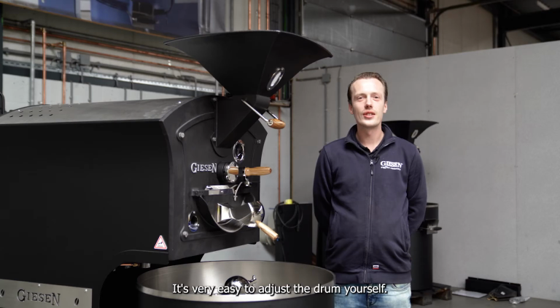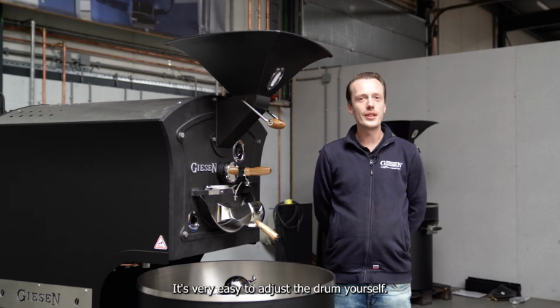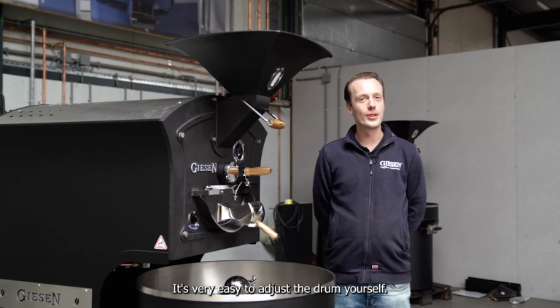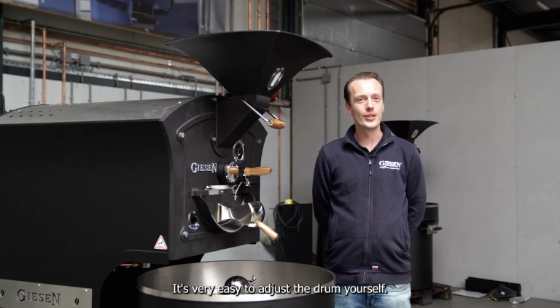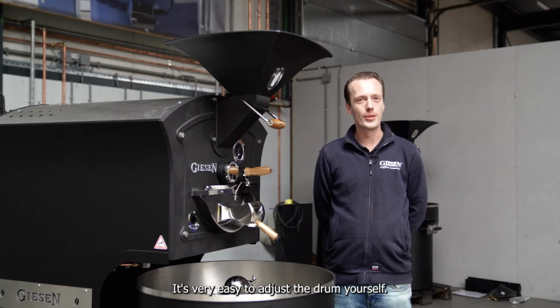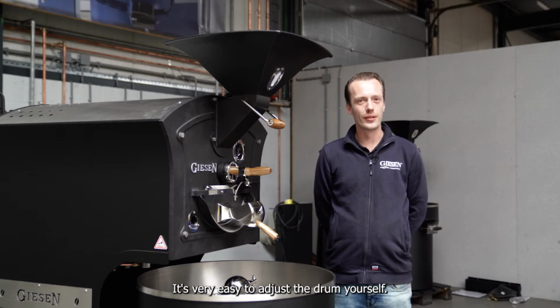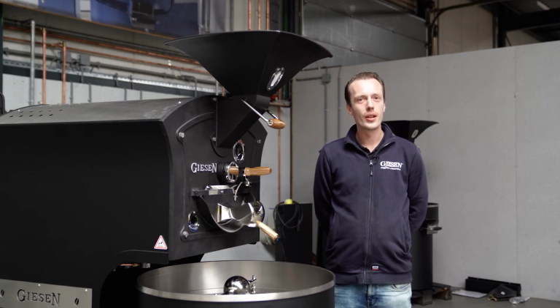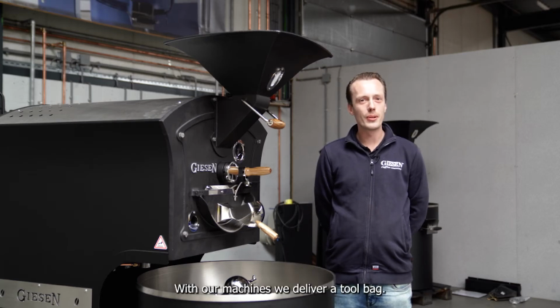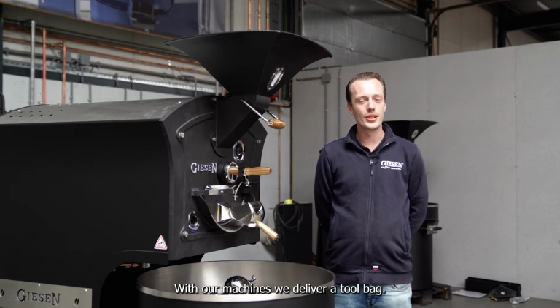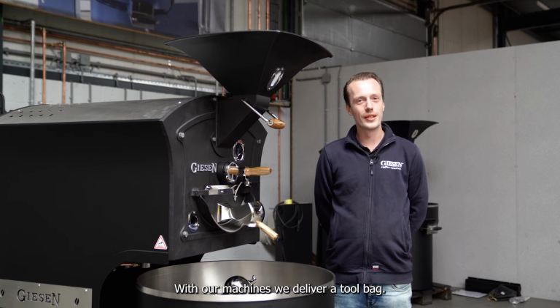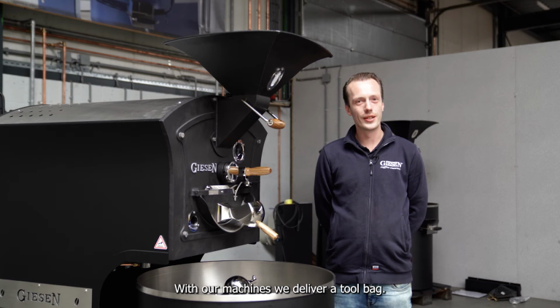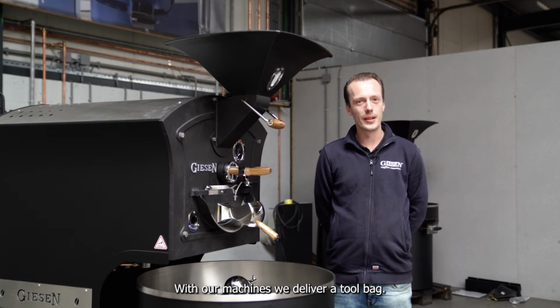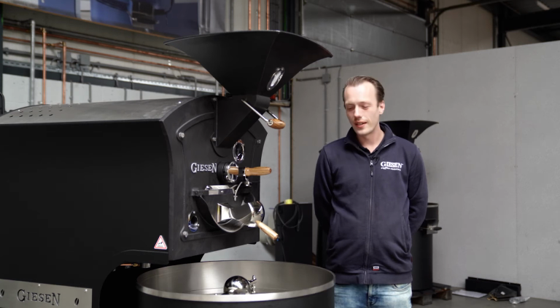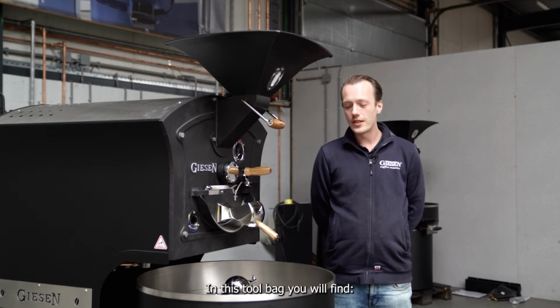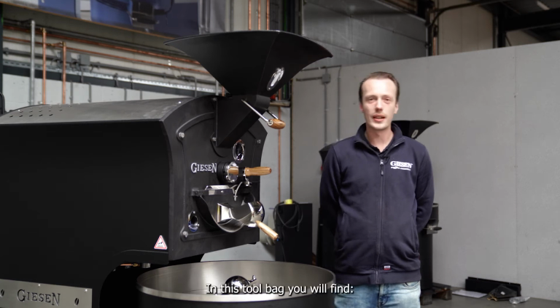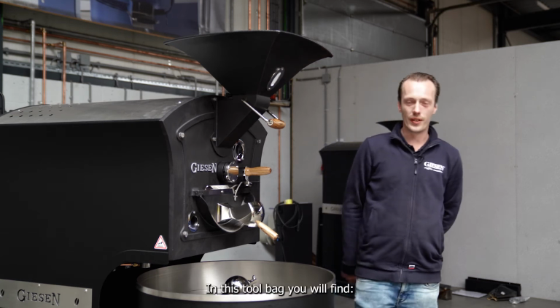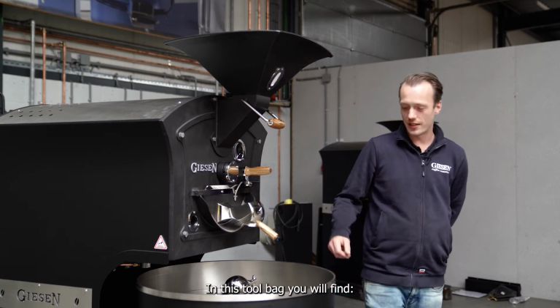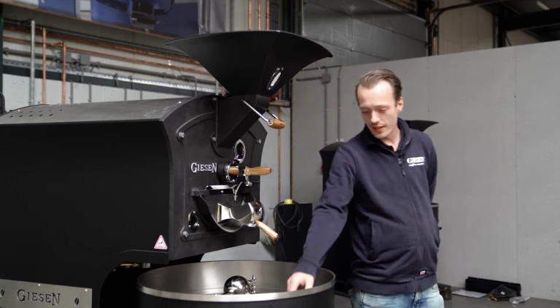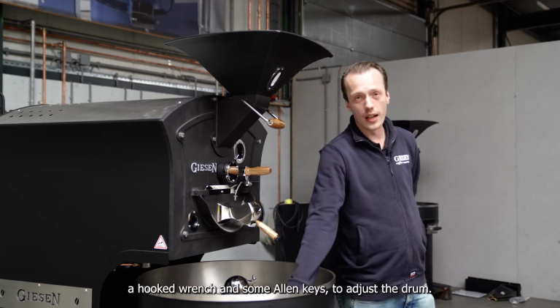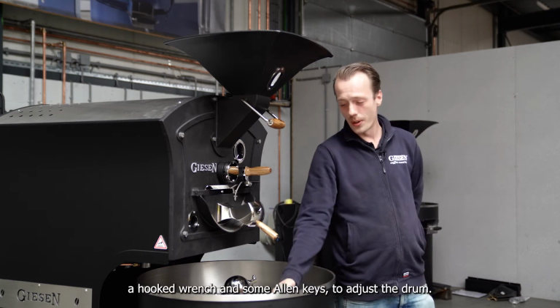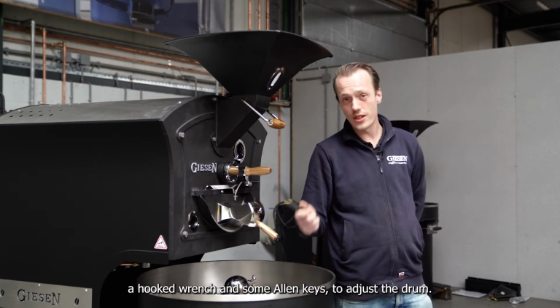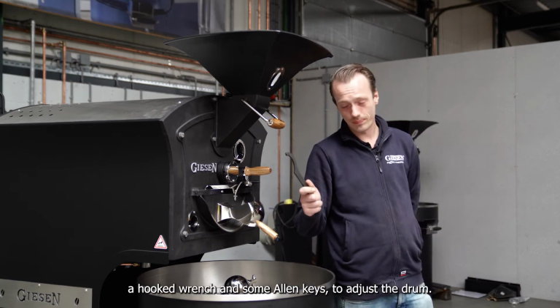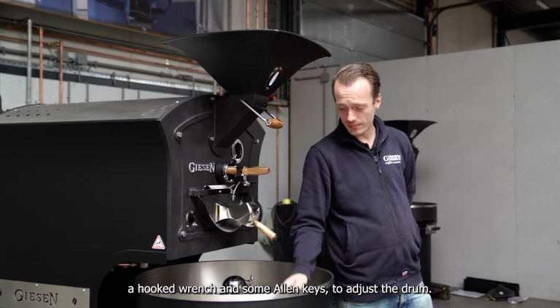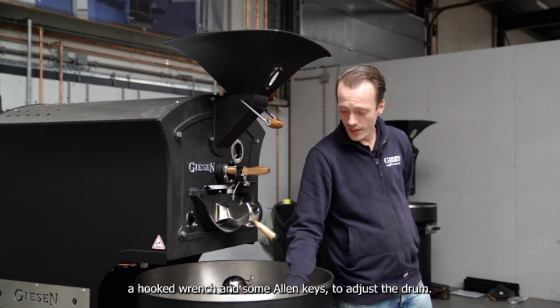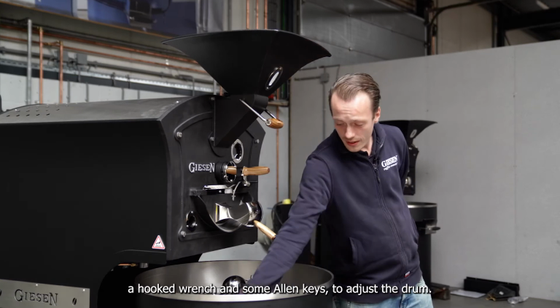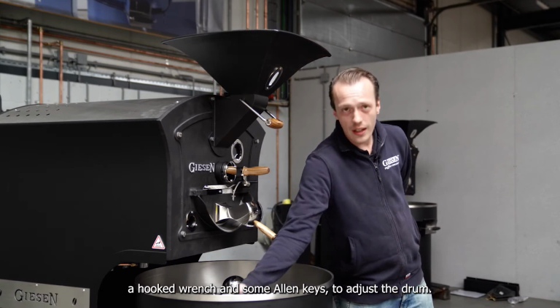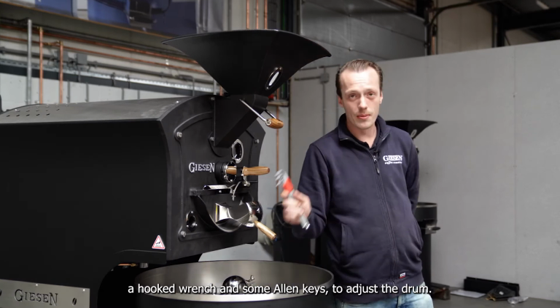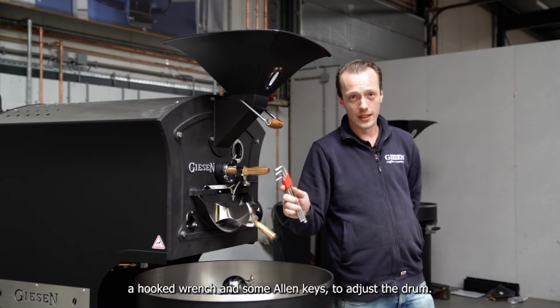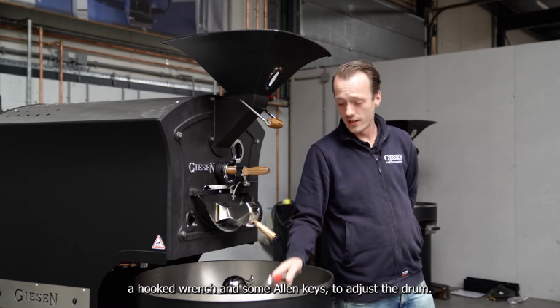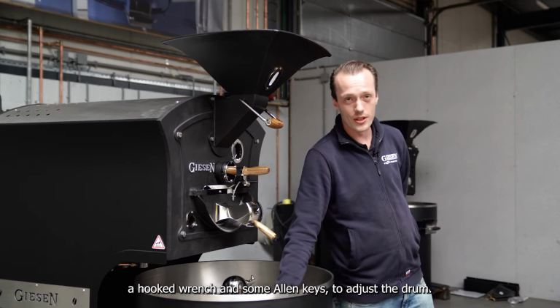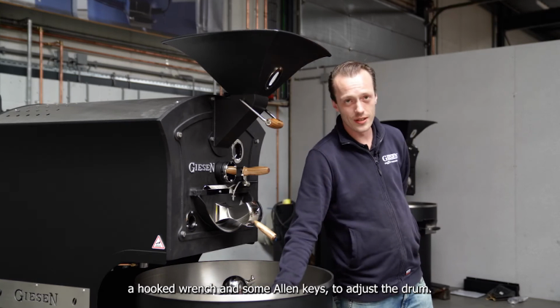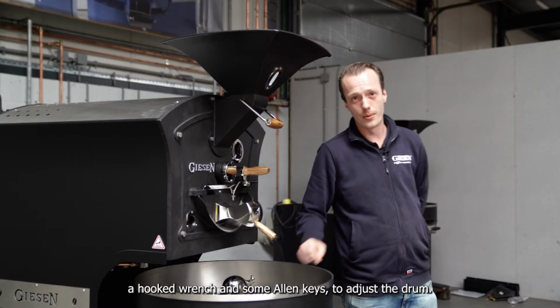It is very easy to adjust the drum yourself. With our machines we deliver a tool bag. In this tool bag you will find a hooked wrench and some allen keys to adjust the drum.